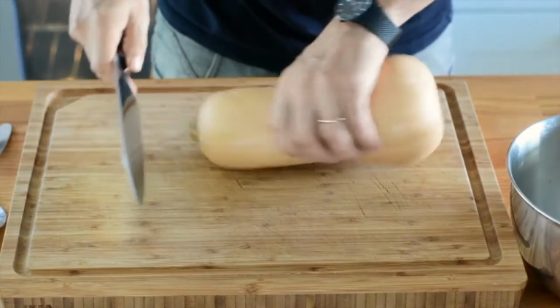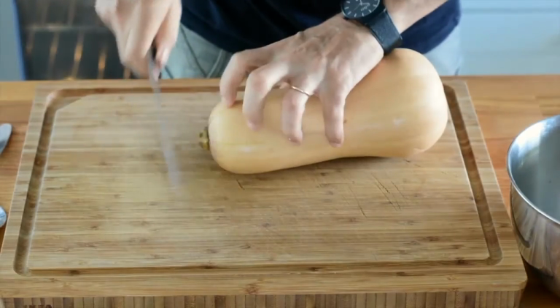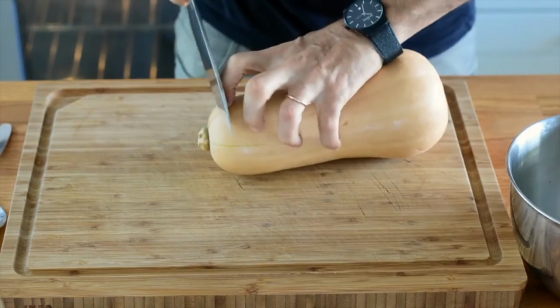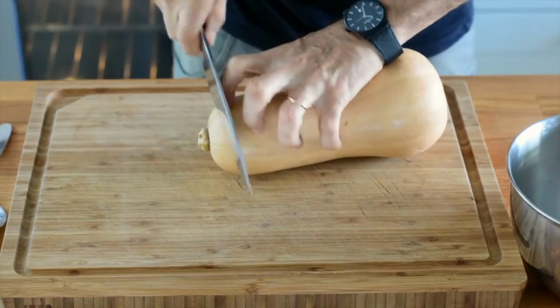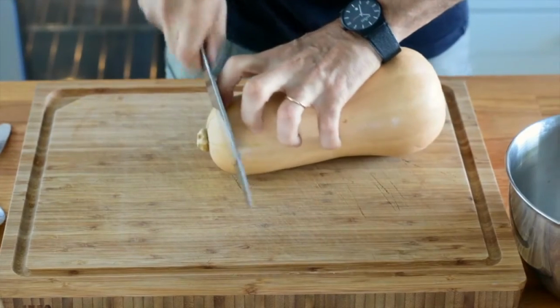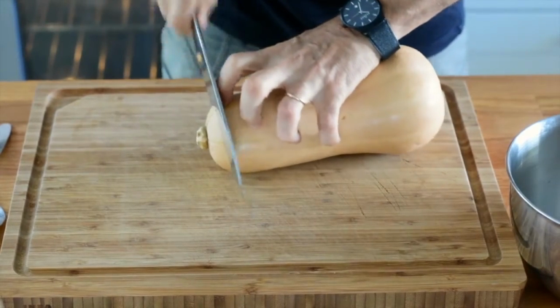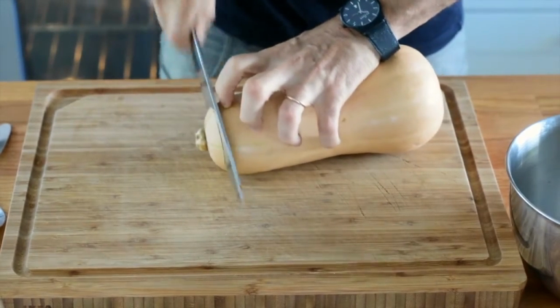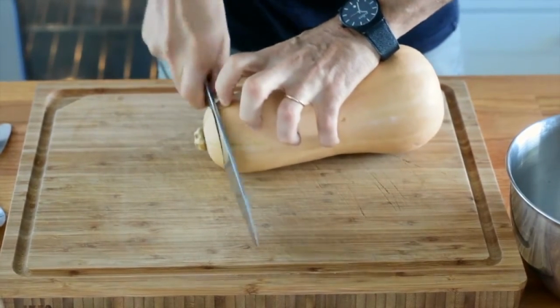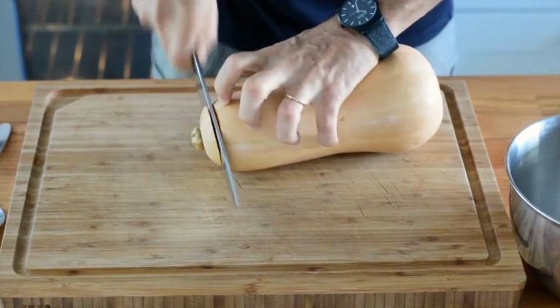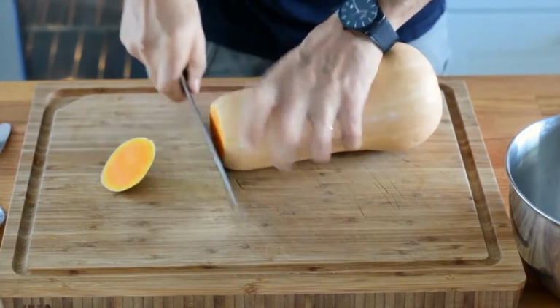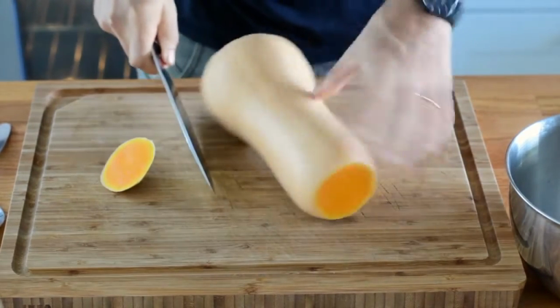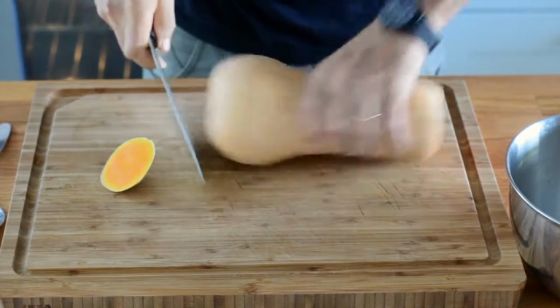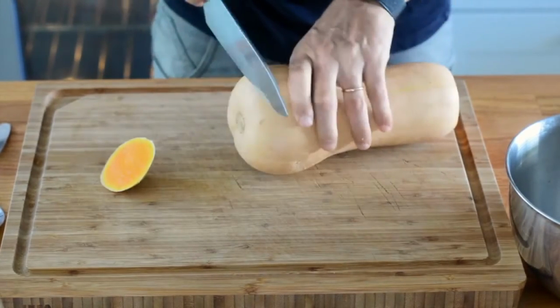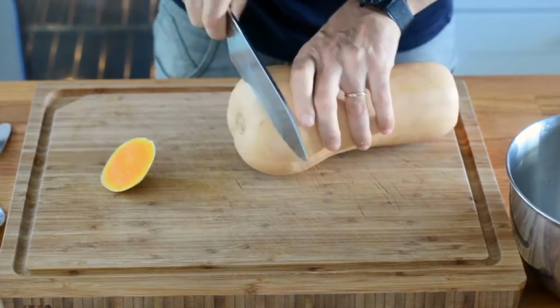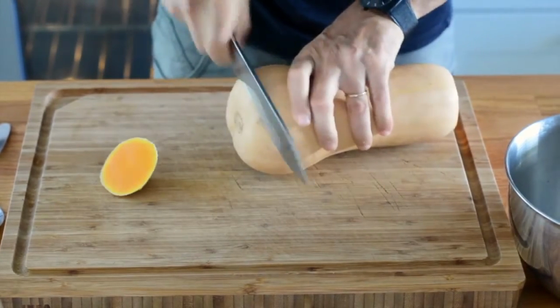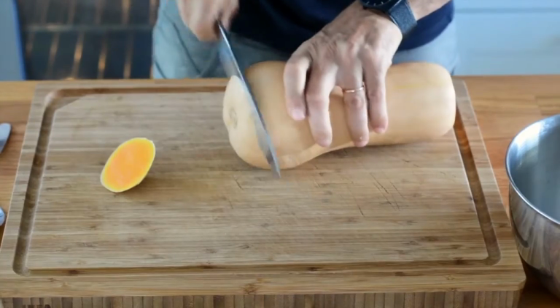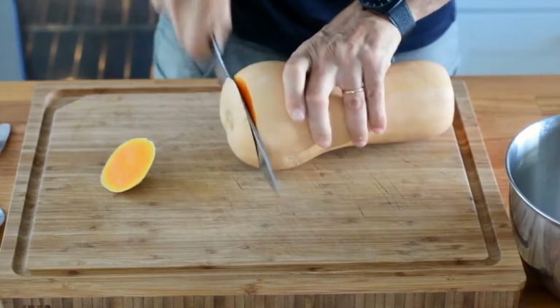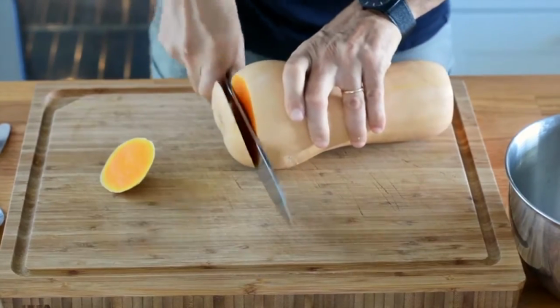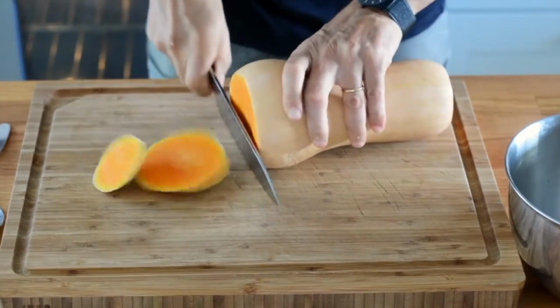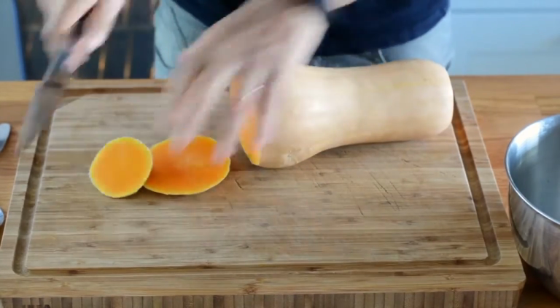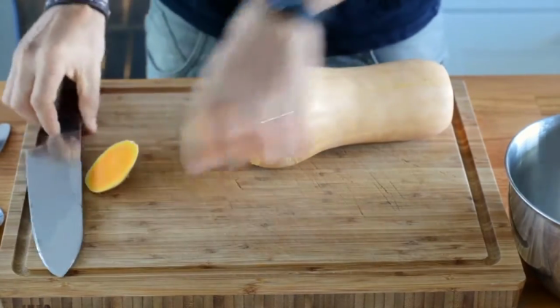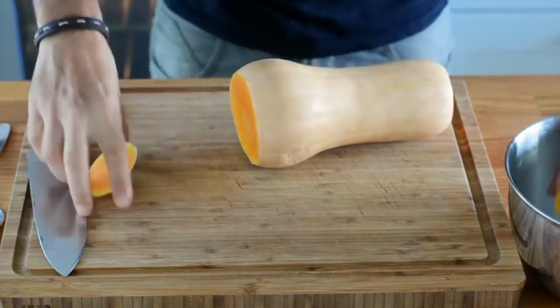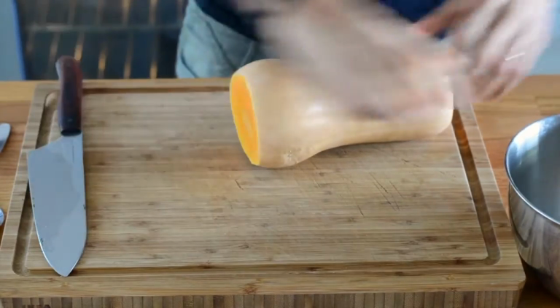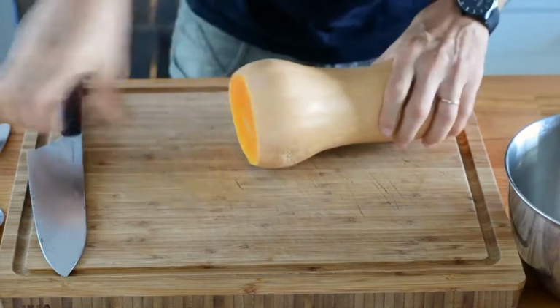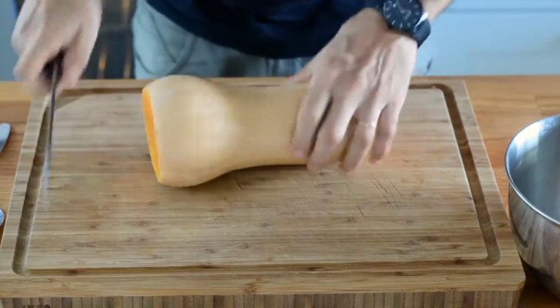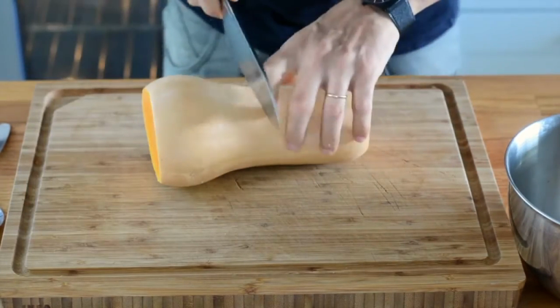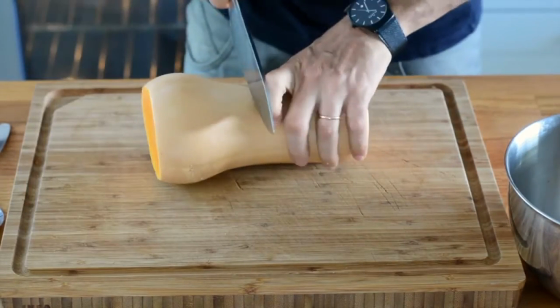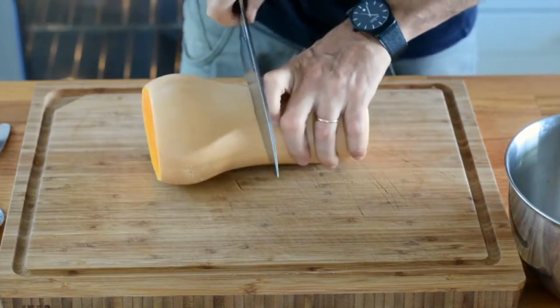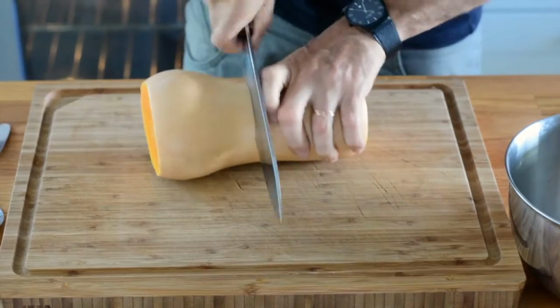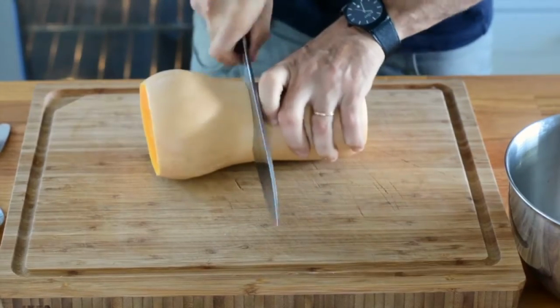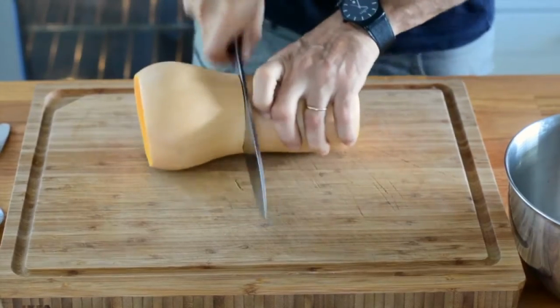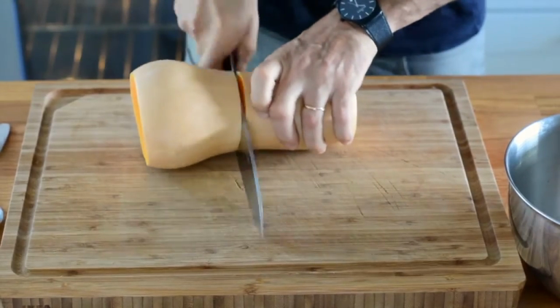To prepare a butternut squash, you first need to cut the ends off like this. A butternut squash has a pear shape, so I need to cut it in the middle to make my job easier.